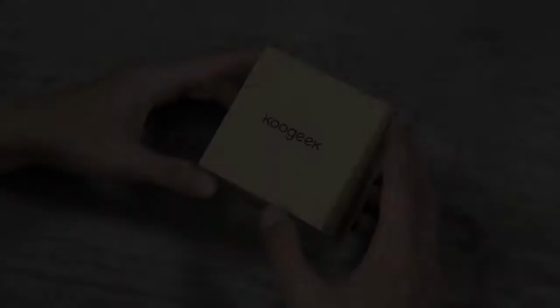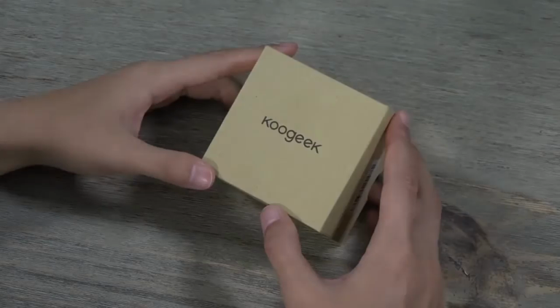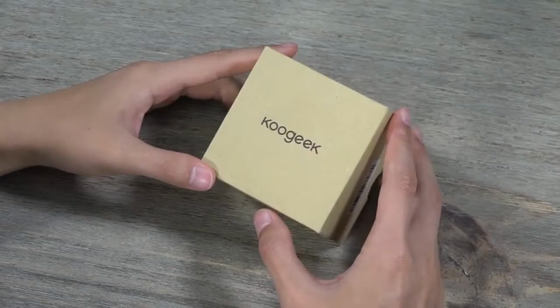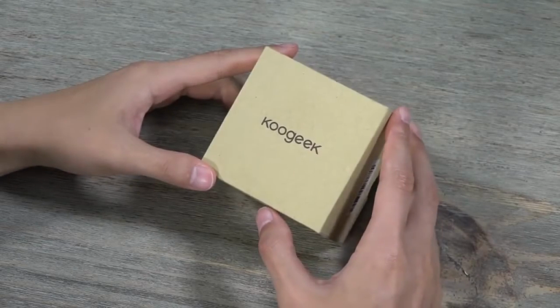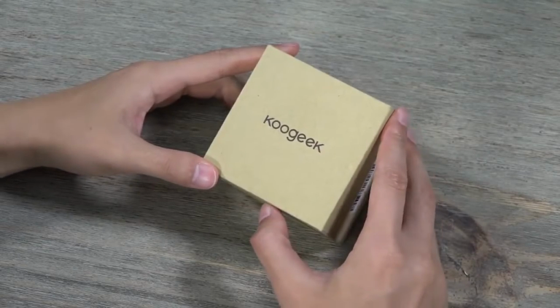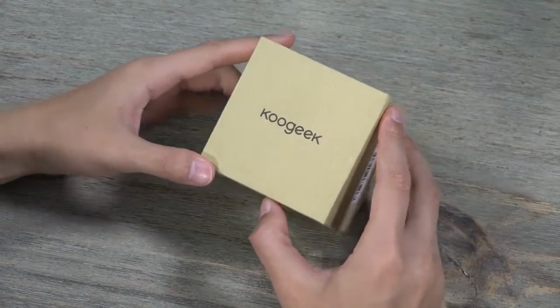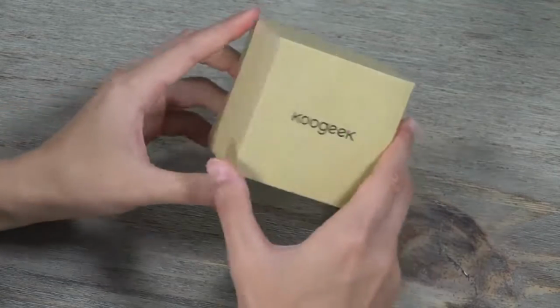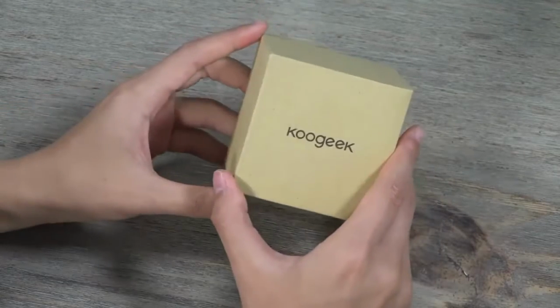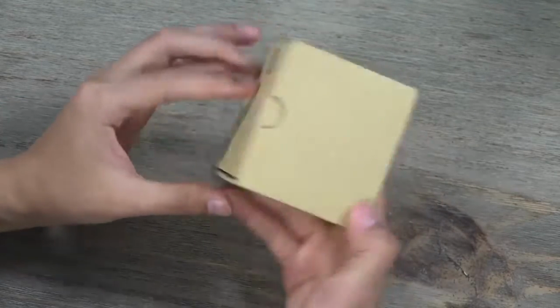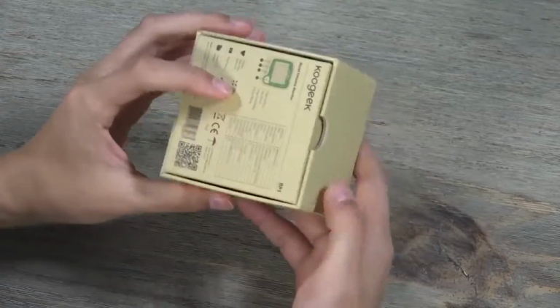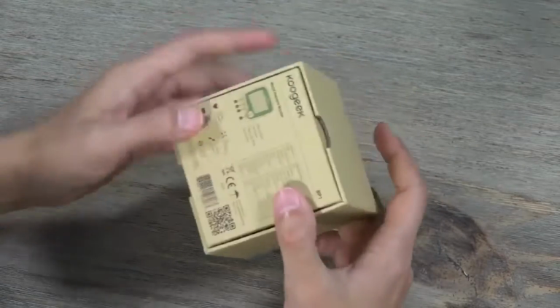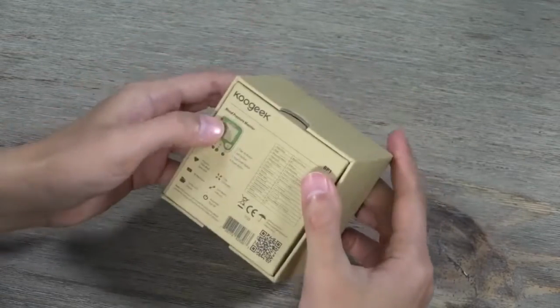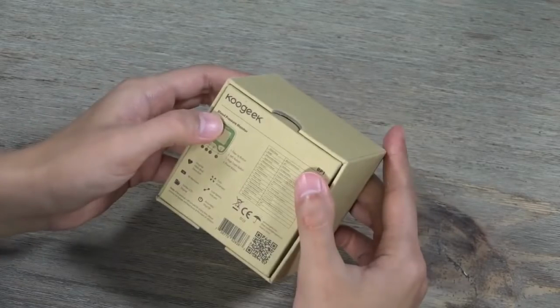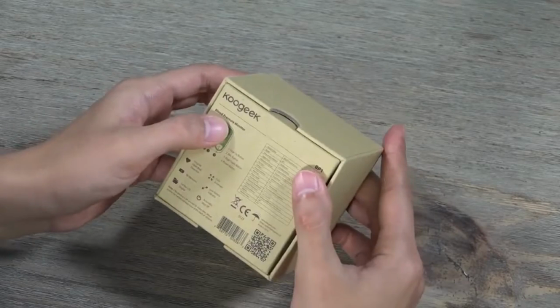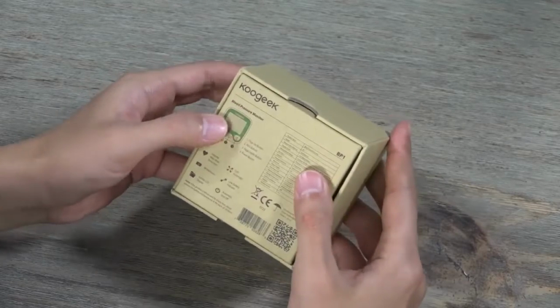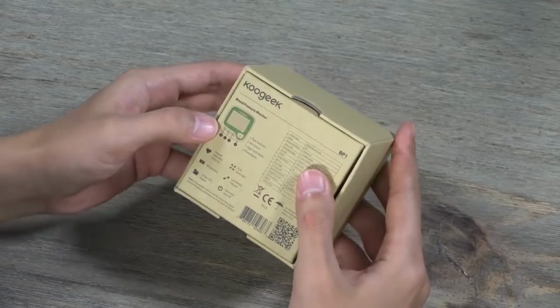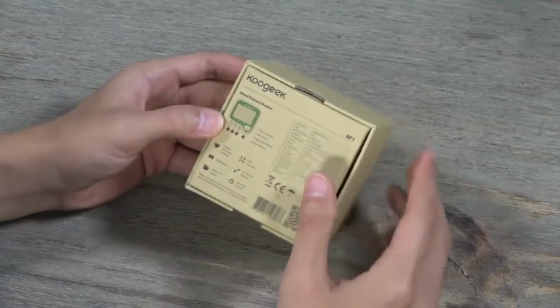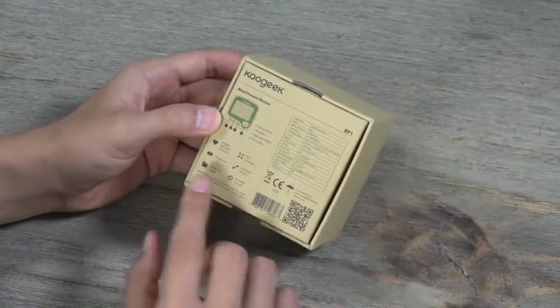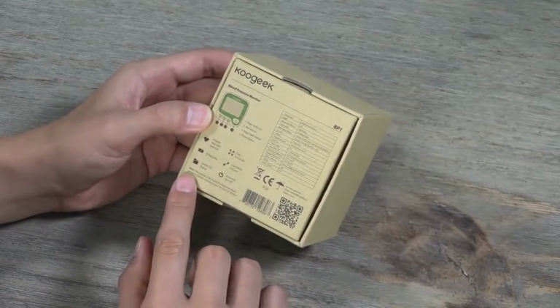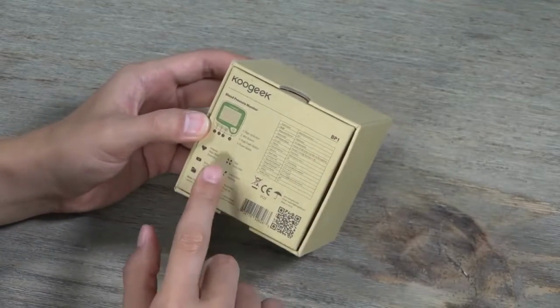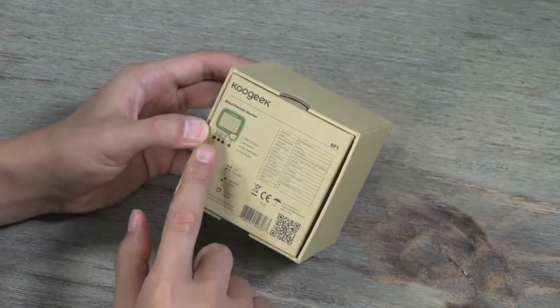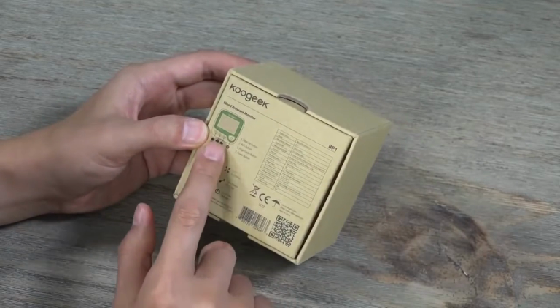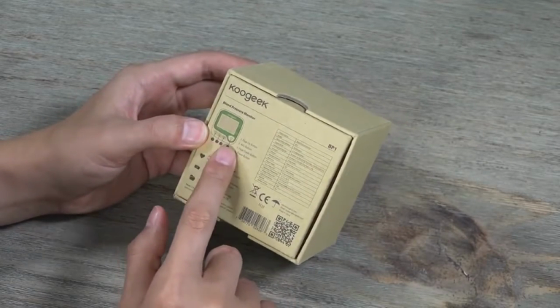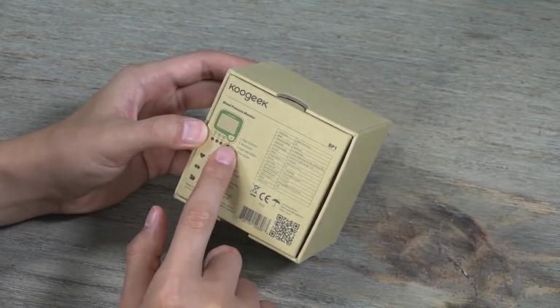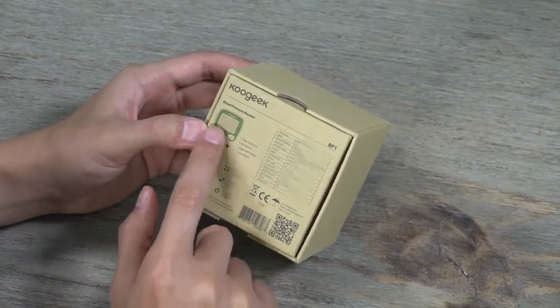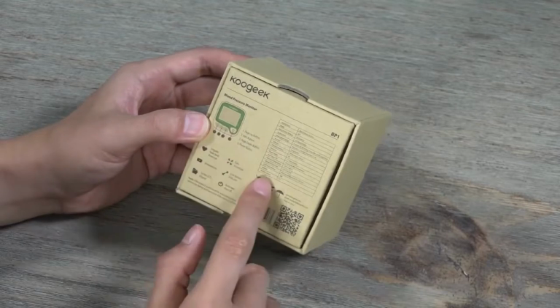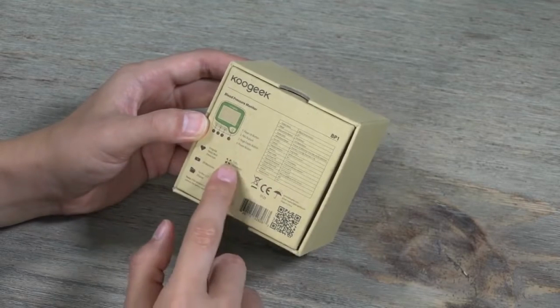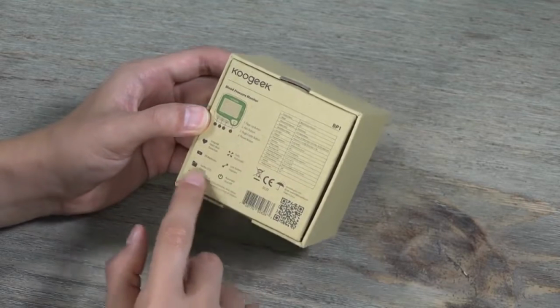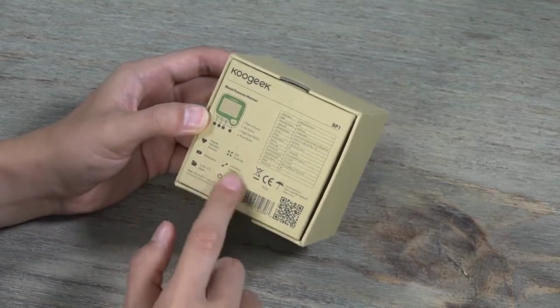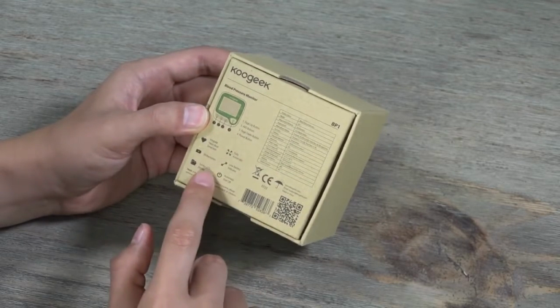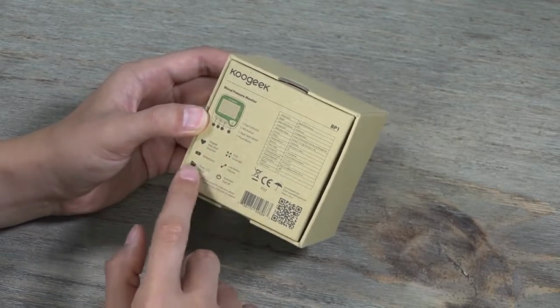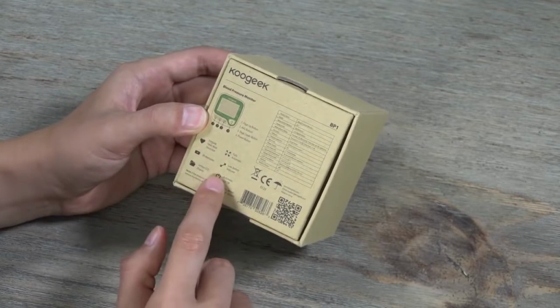Hello guys, today let's take a look at how to use this KUGIC blood pressure monitor. There are four buttons on the device and six features.